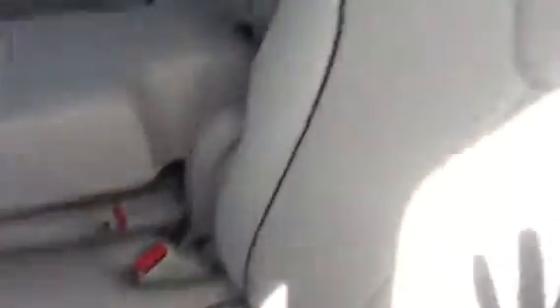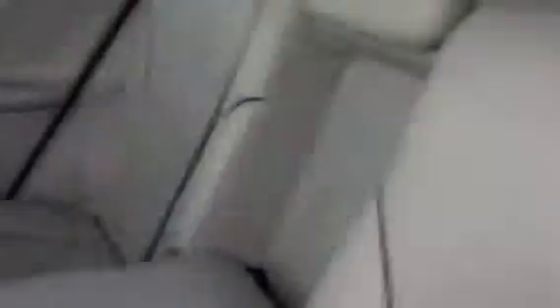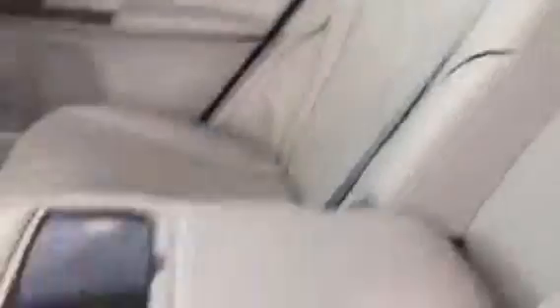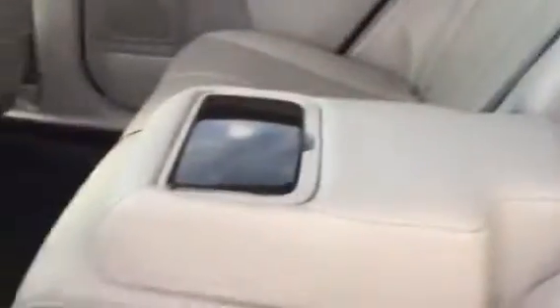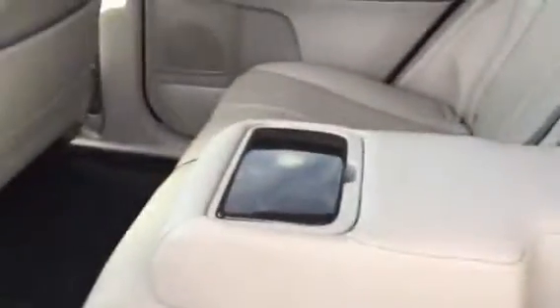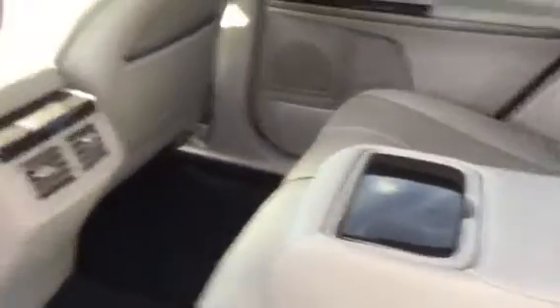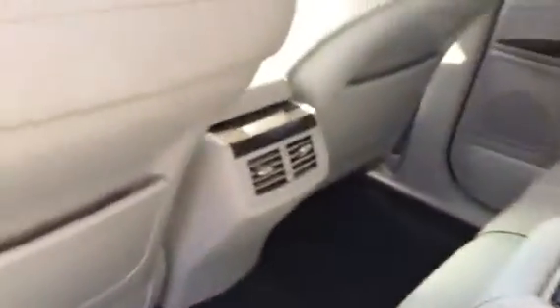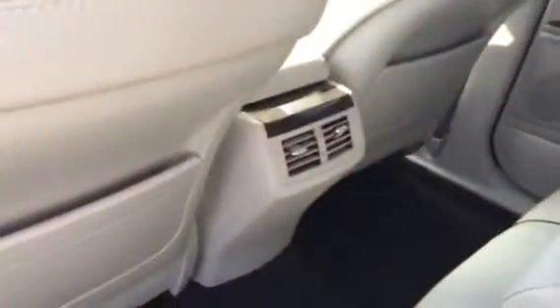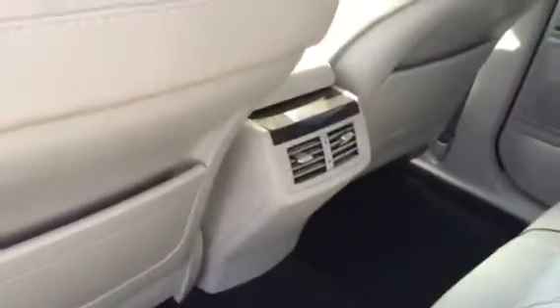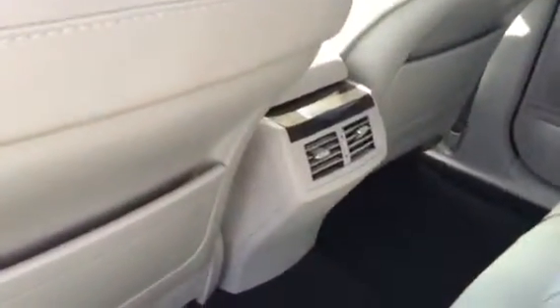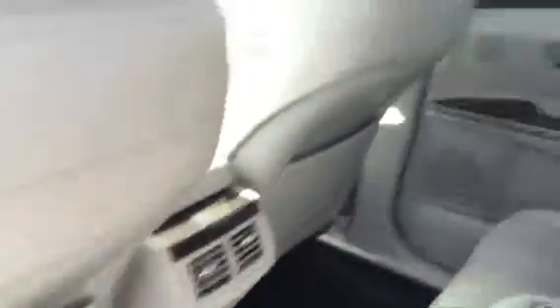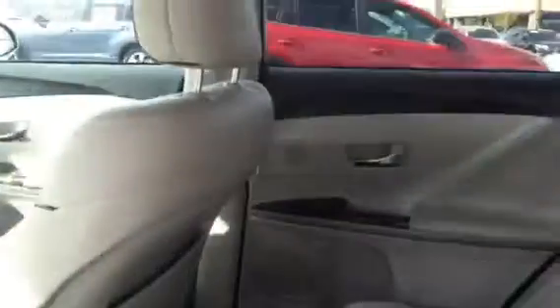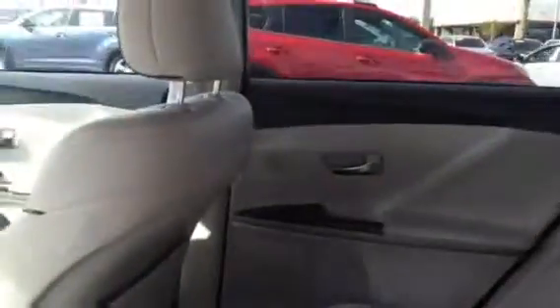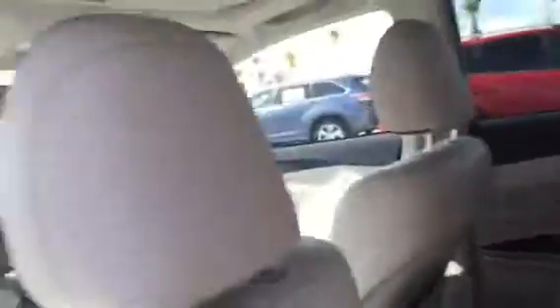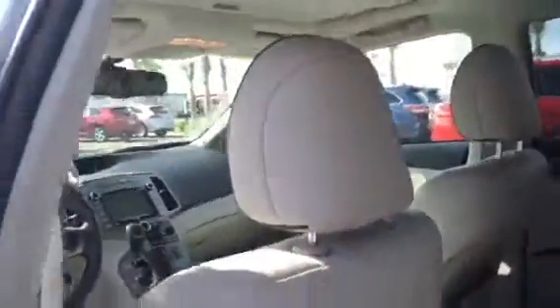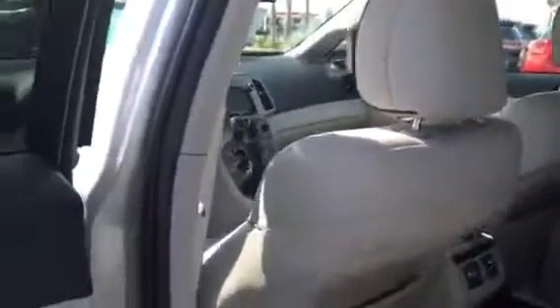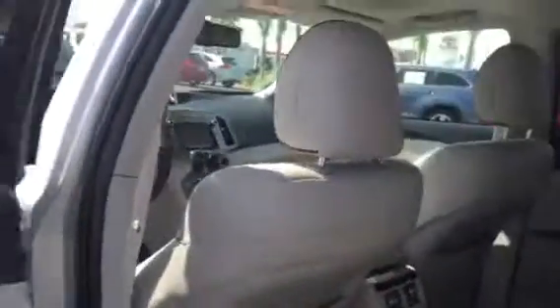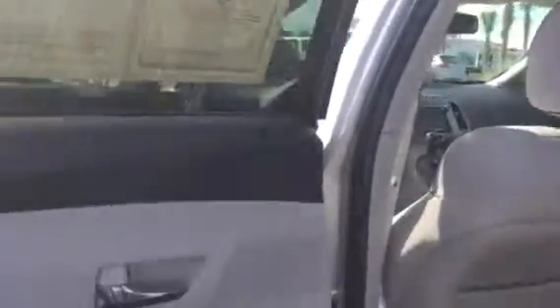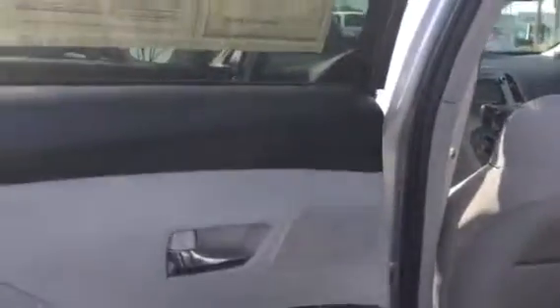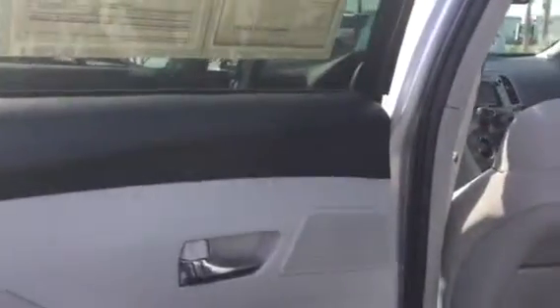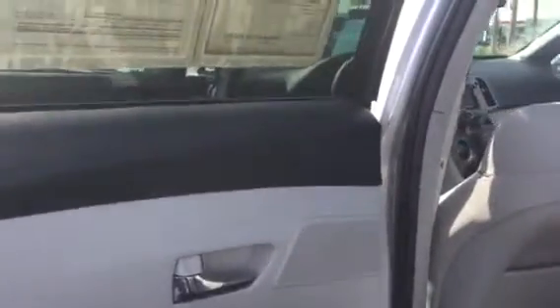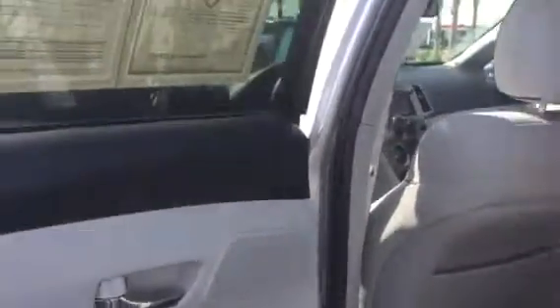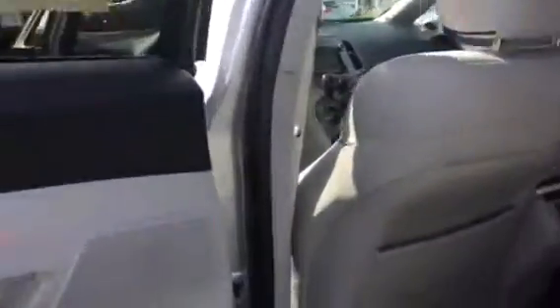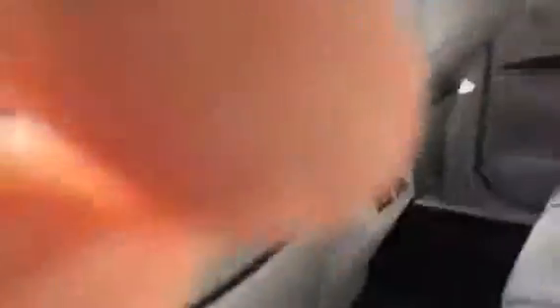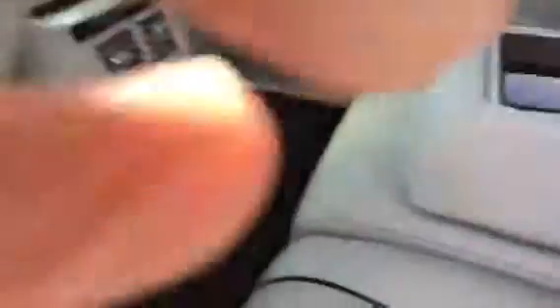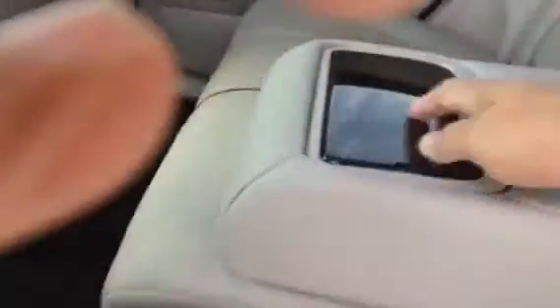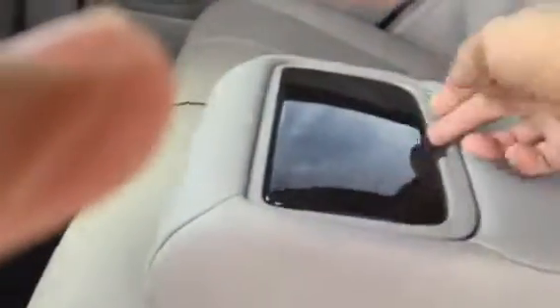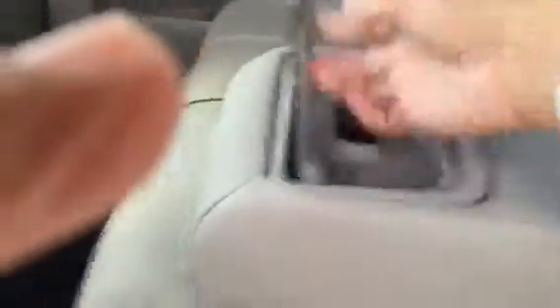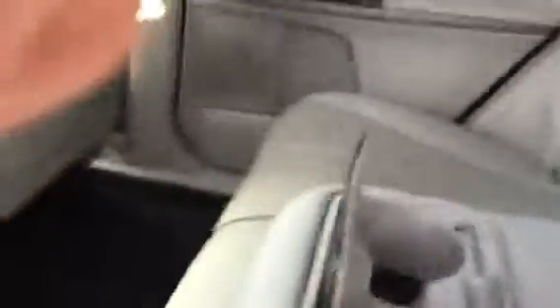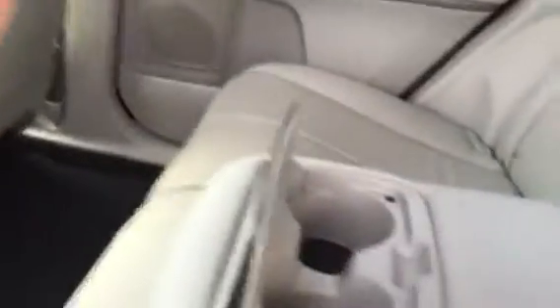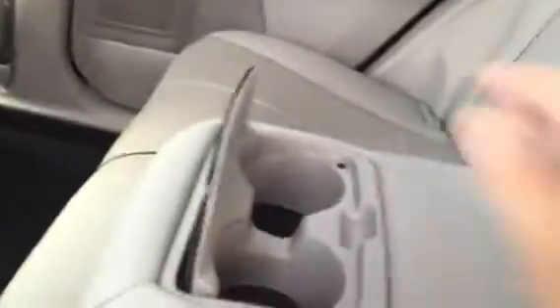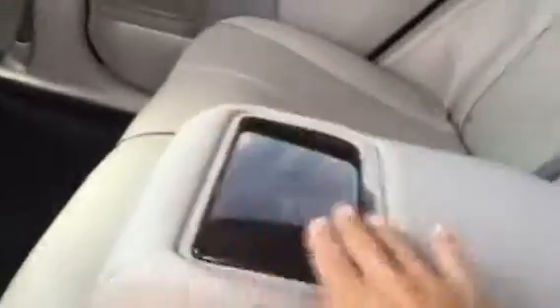Beautiful perforated leather seats, nice rear console. You got rear vents for your rear passengers for their comfort as well. Seat back pockets, plenty of cup and bottle holders all the way around. Even on this center console, Wanda, you got a couple of cup holders back here.